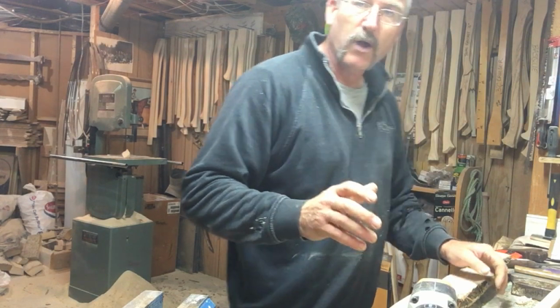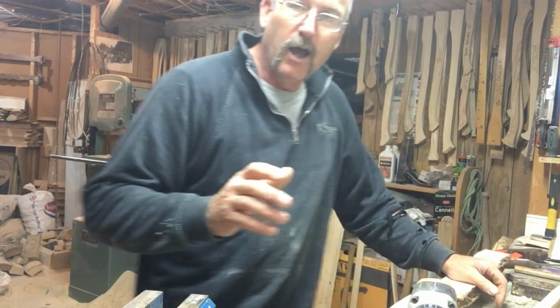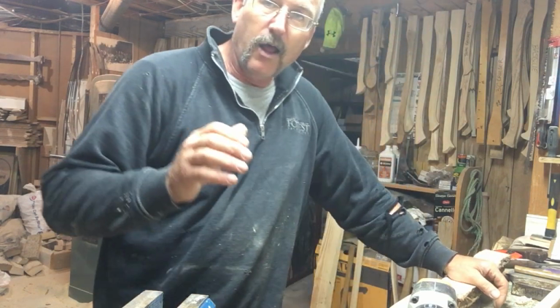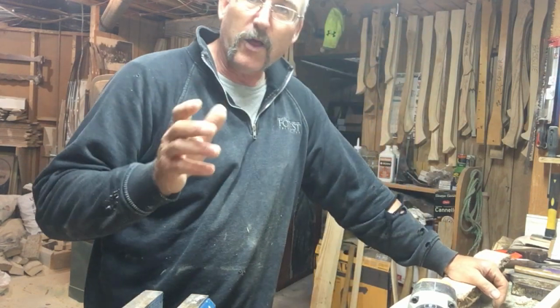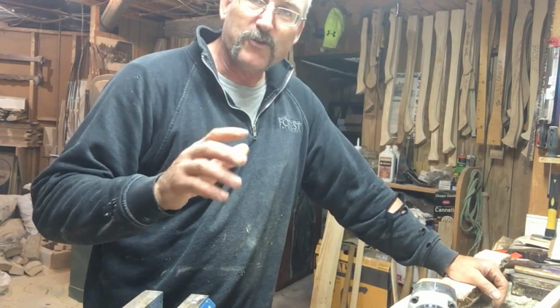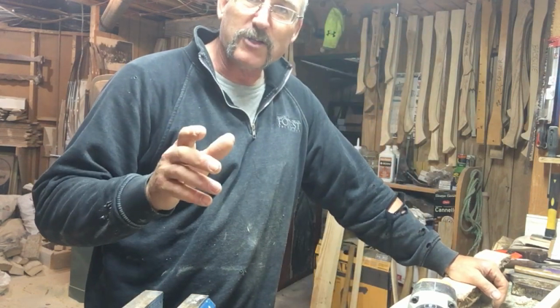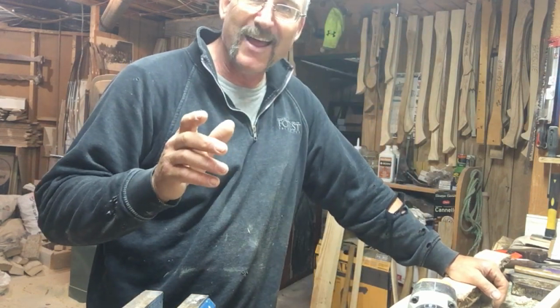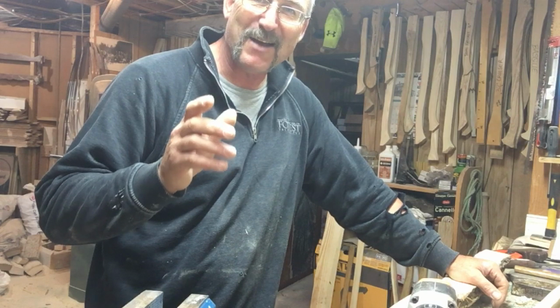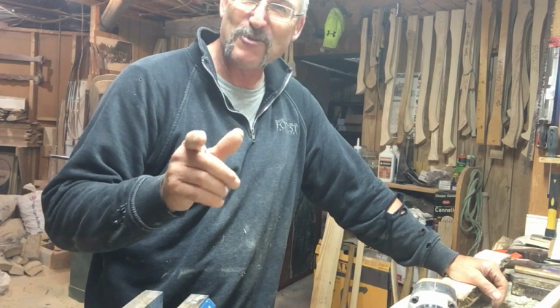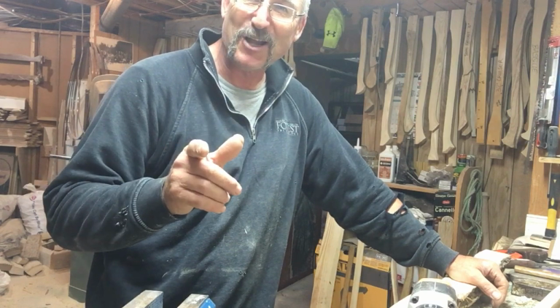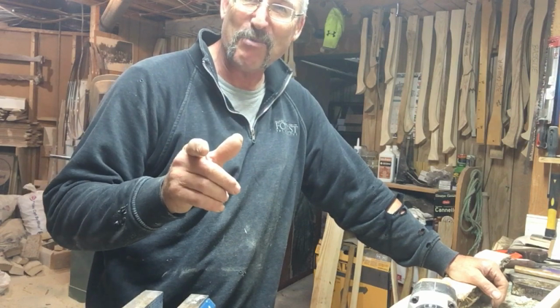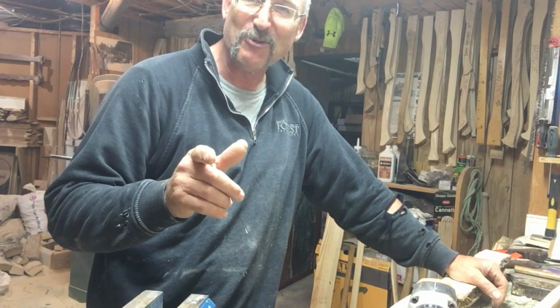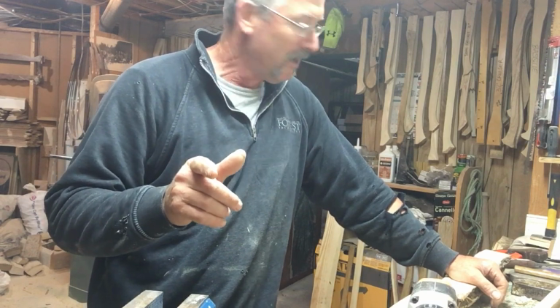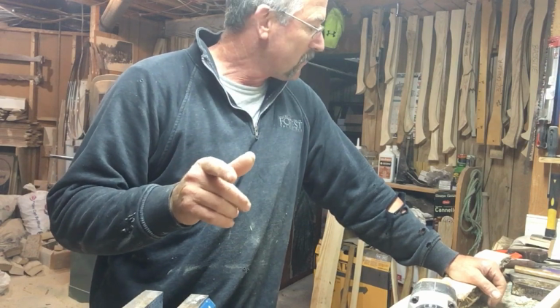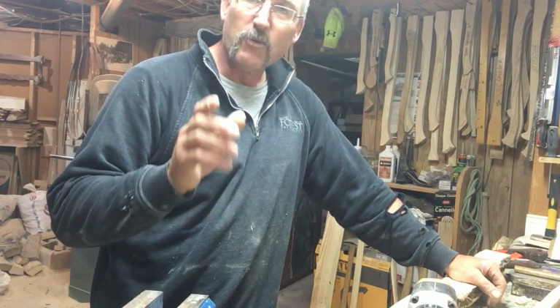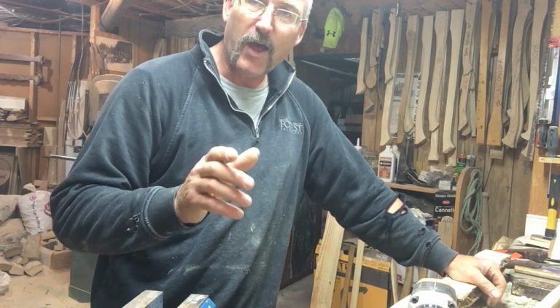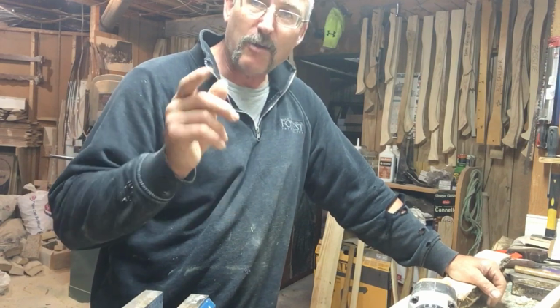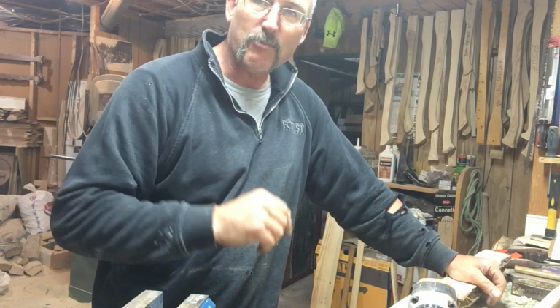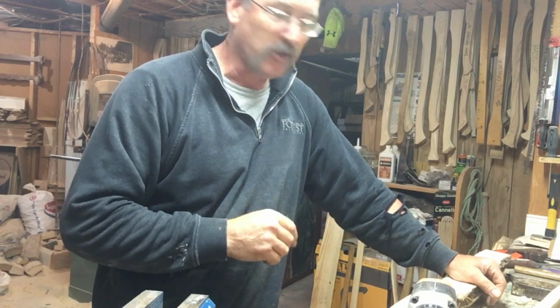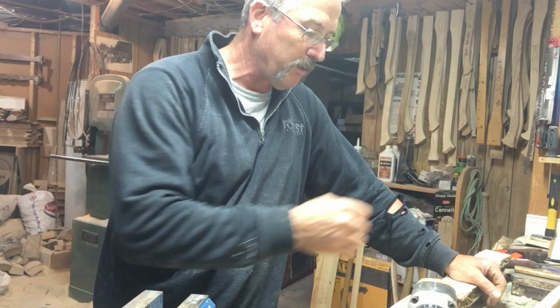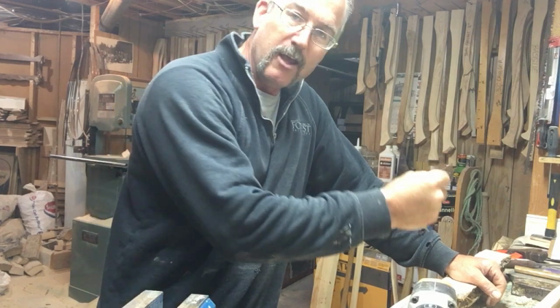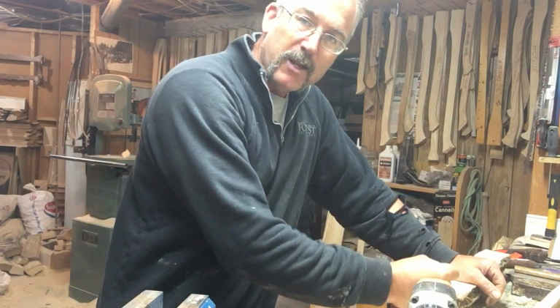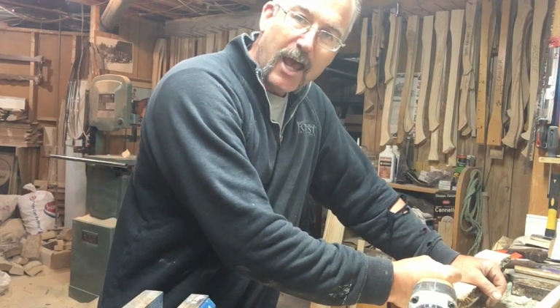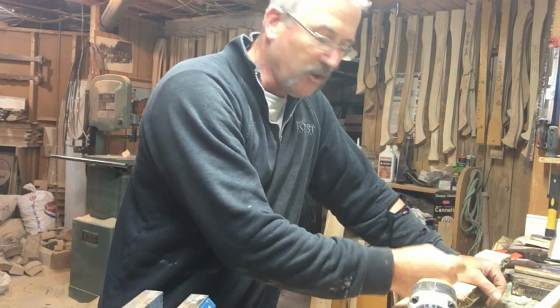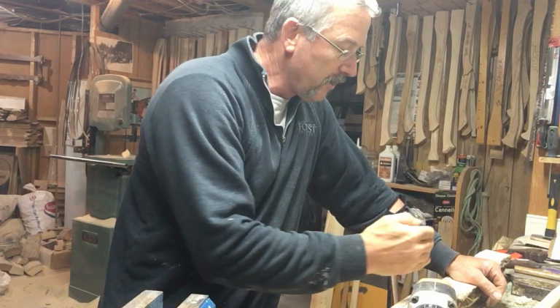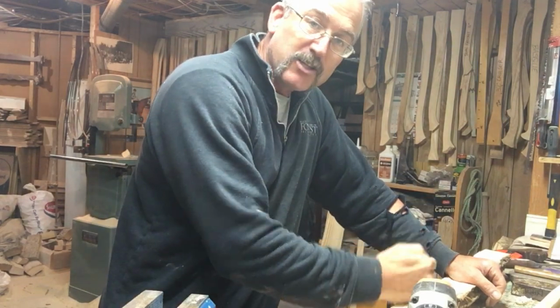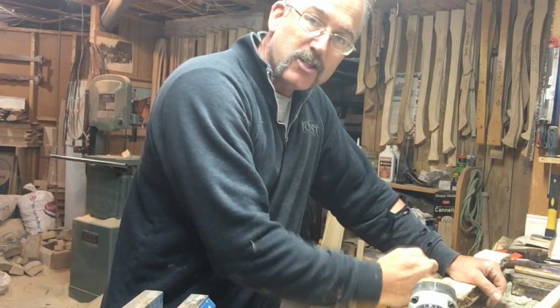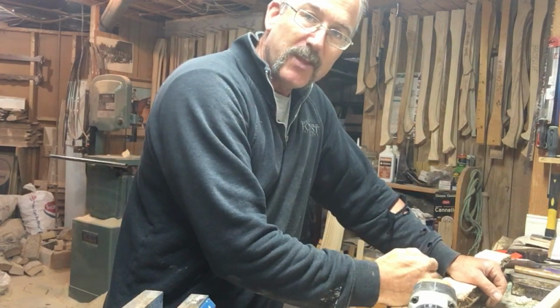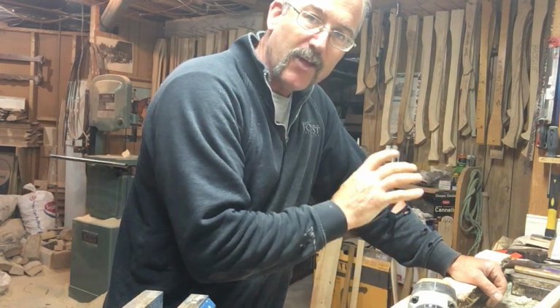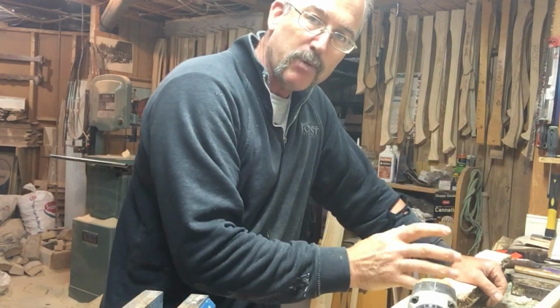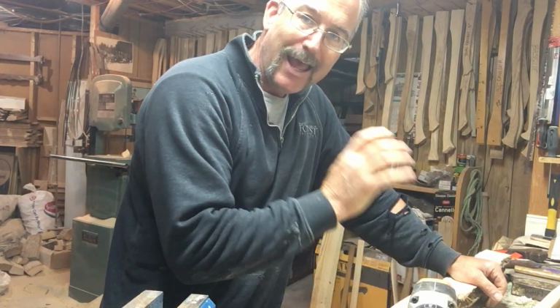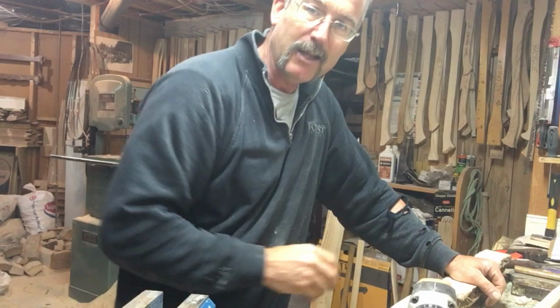I'll do that on the next video because my camera is almost out of battery power too. So come back — part number two will be finishing the axe handle: the sides, shaping it, and hanging it.